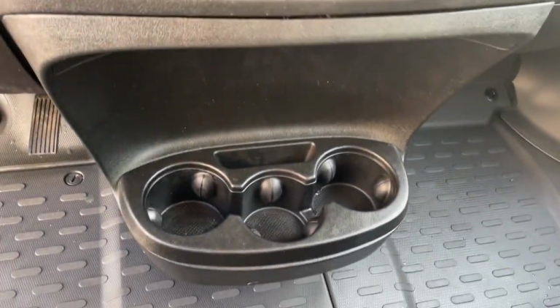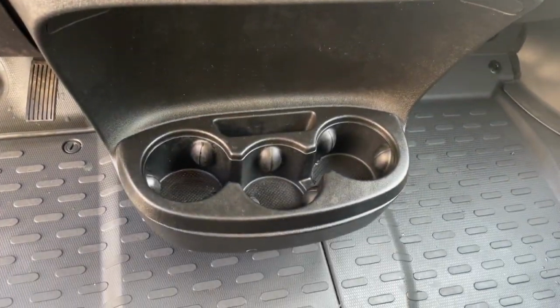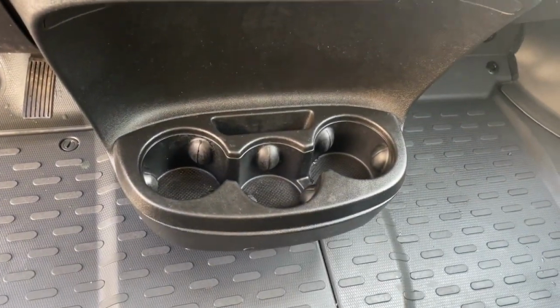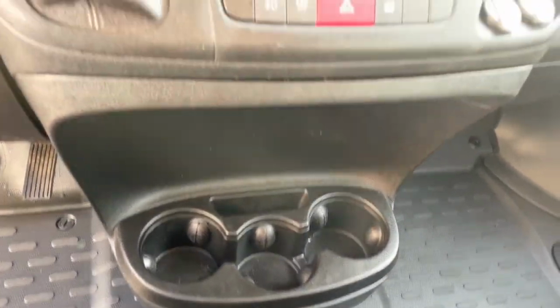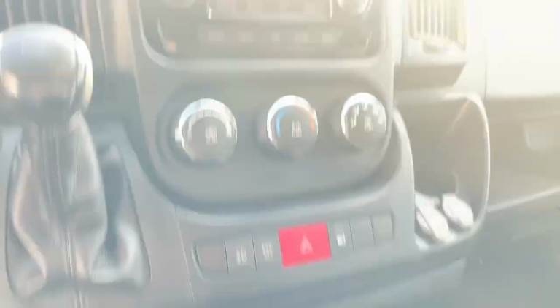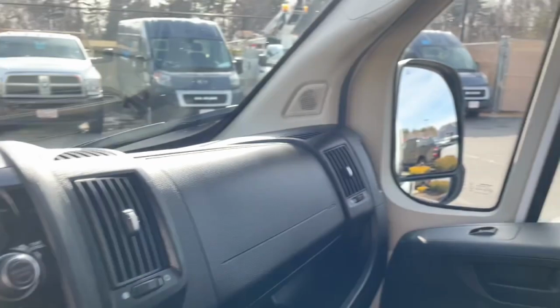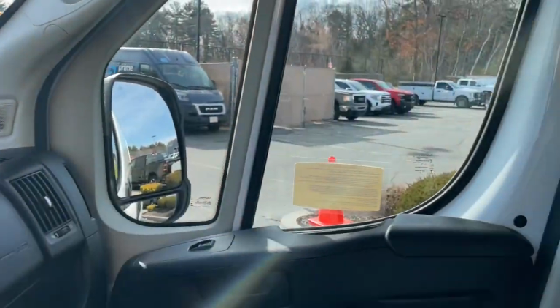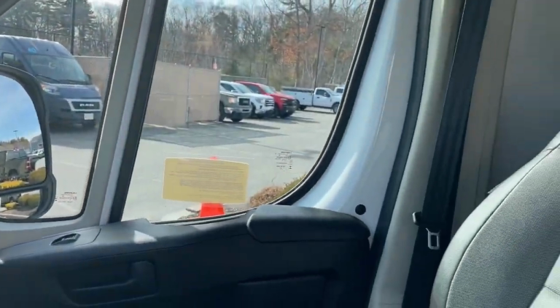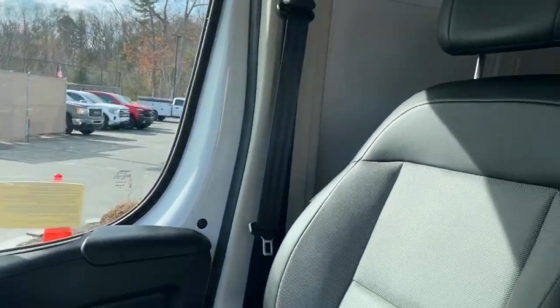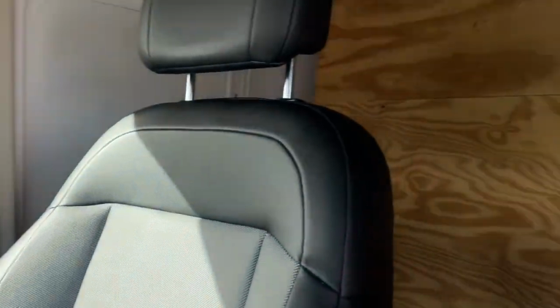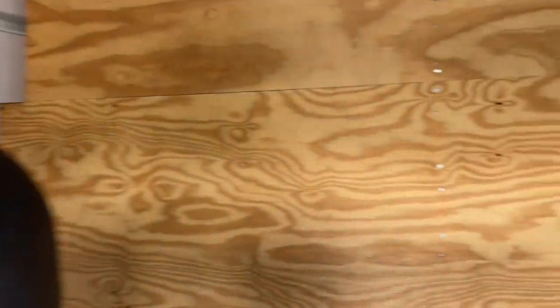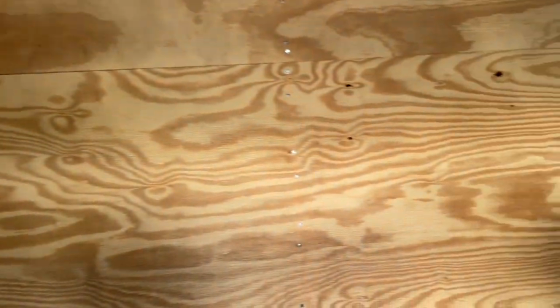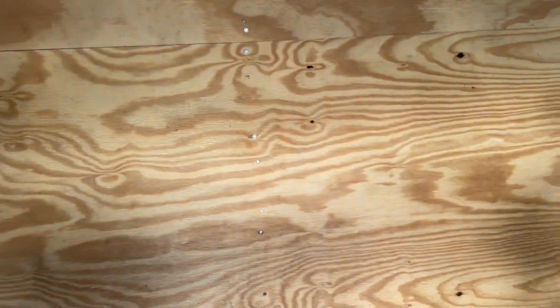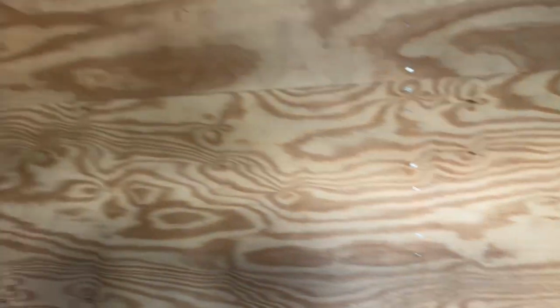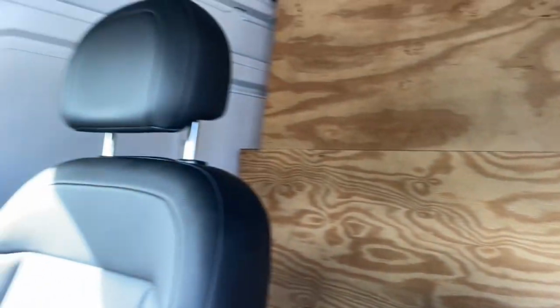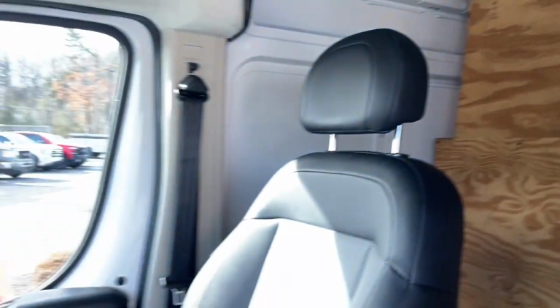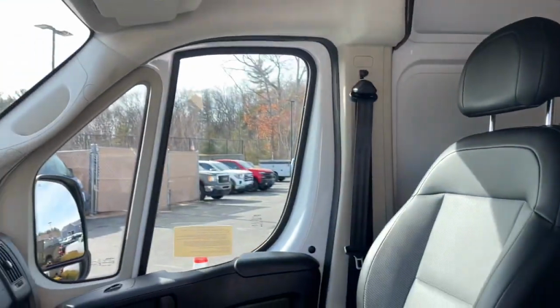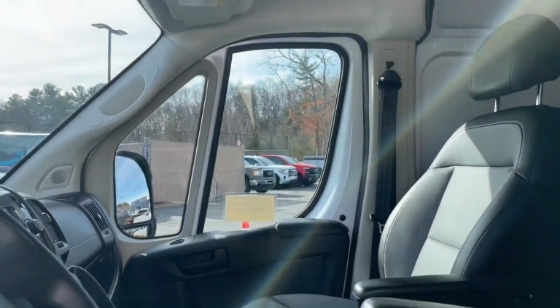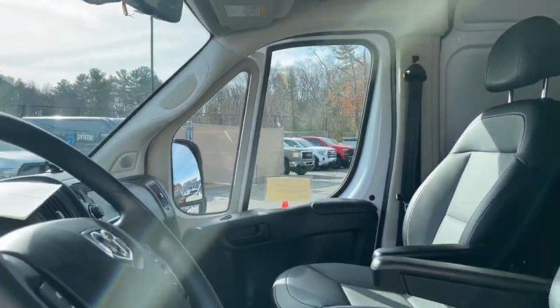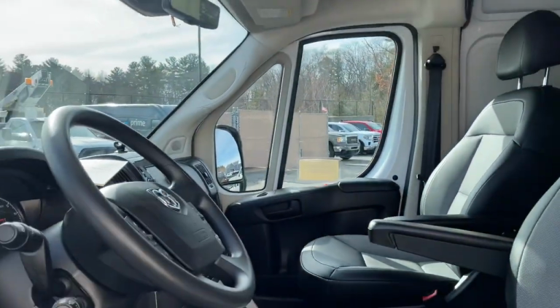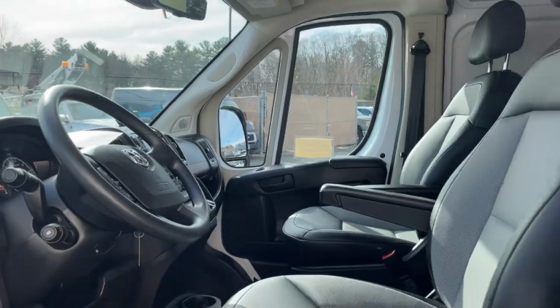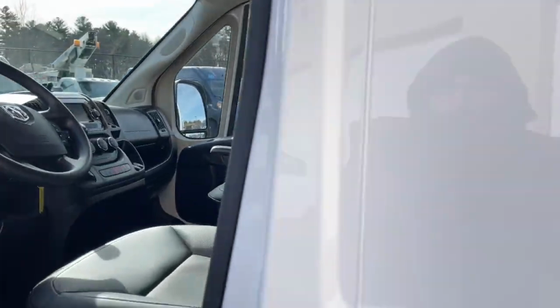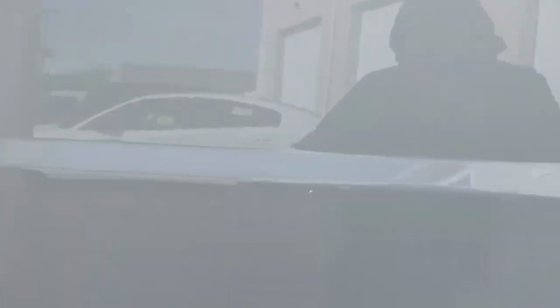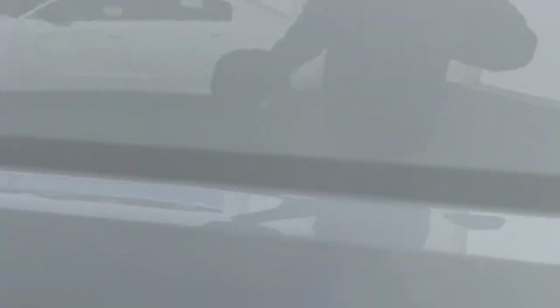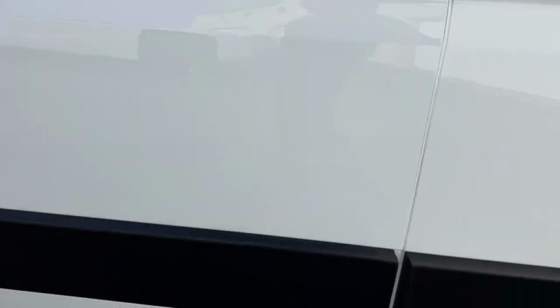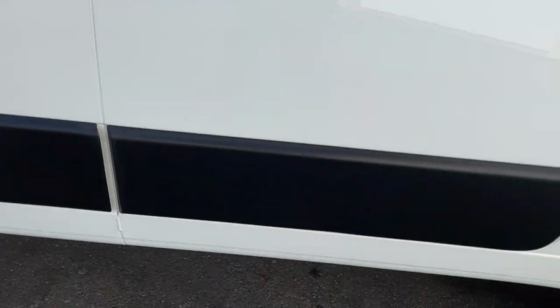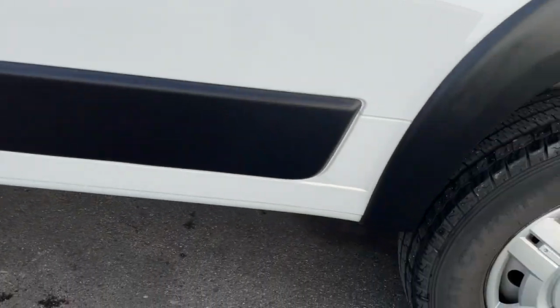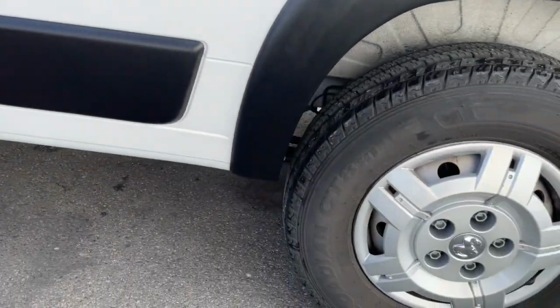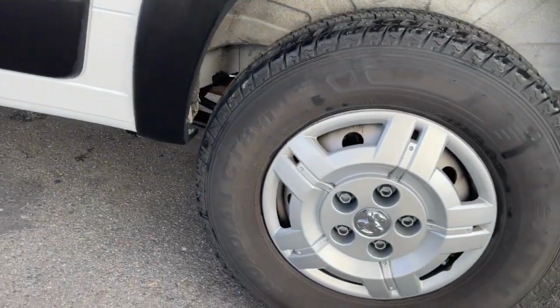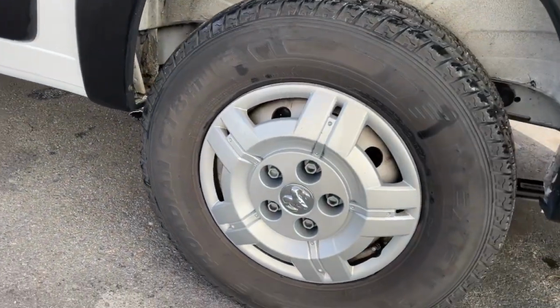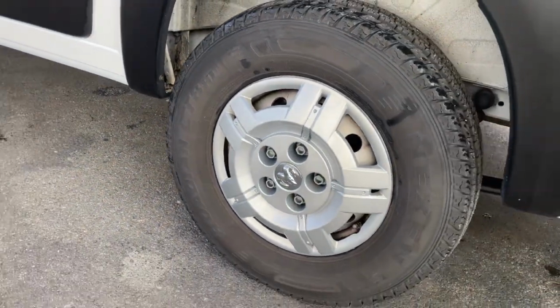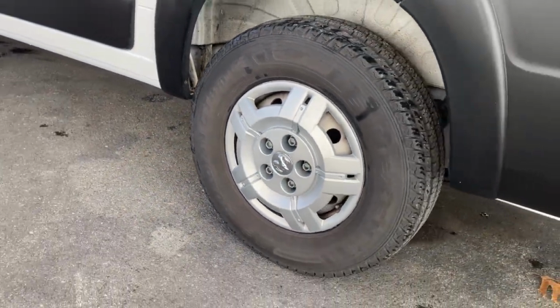Don't be outdone by your competitors. Give your business the winning advantage with this impressive Promaster 3500. Our team will give you an outstanding test drive experience. Stop in today.